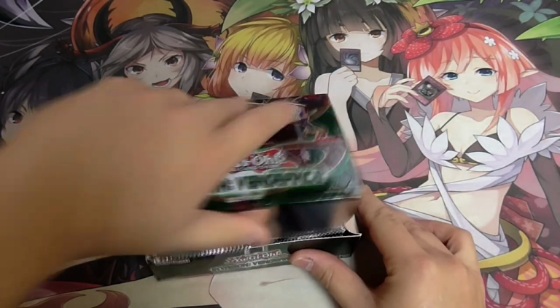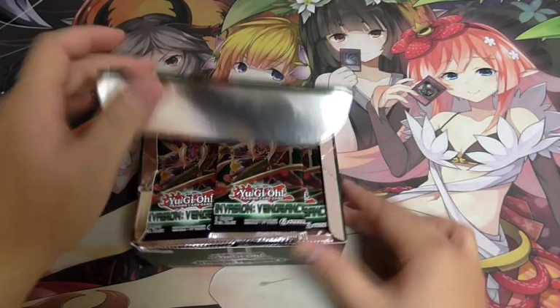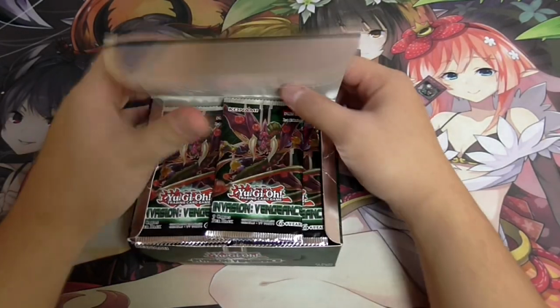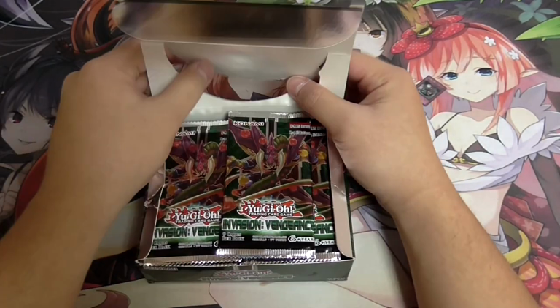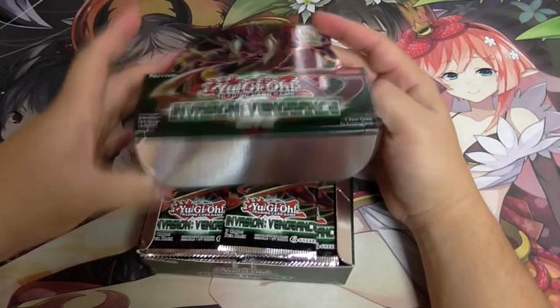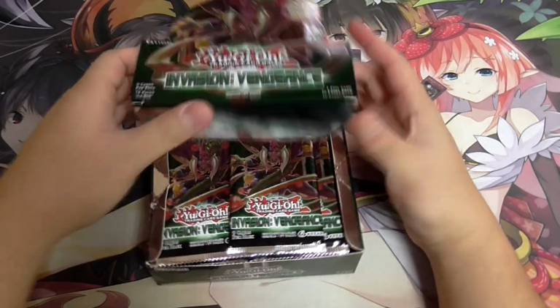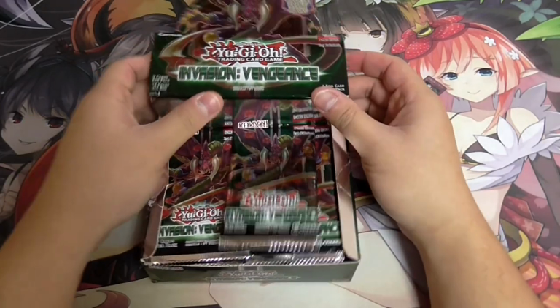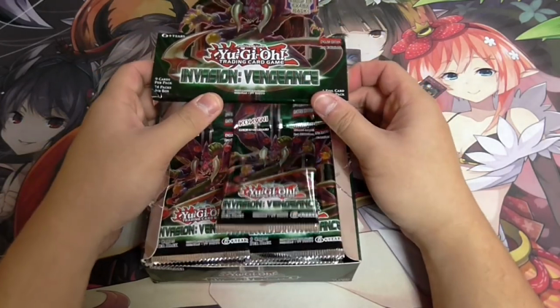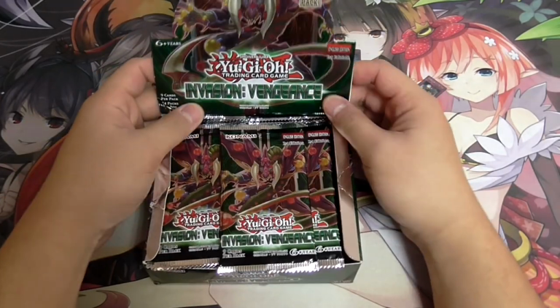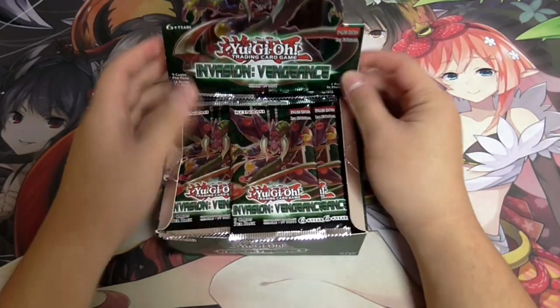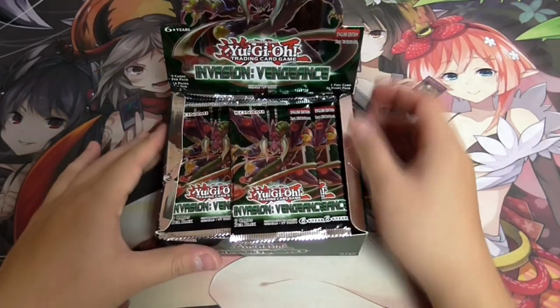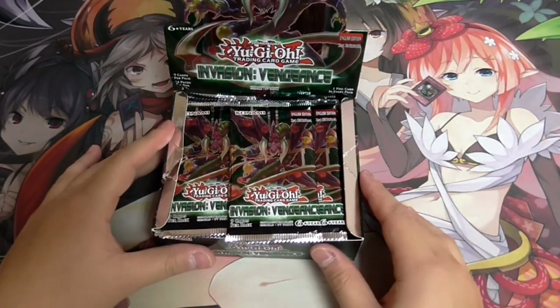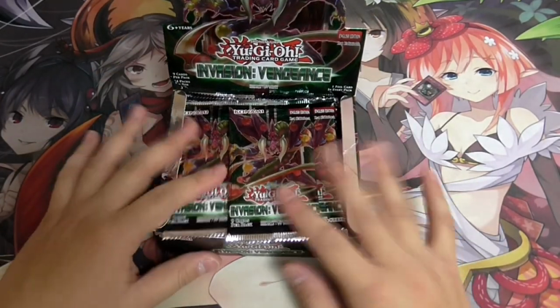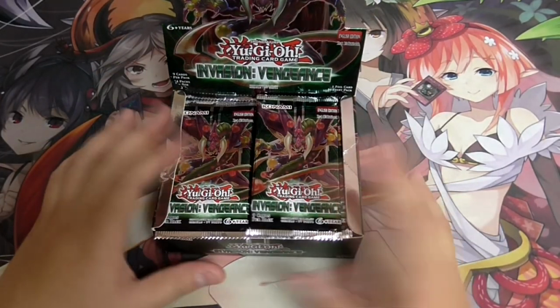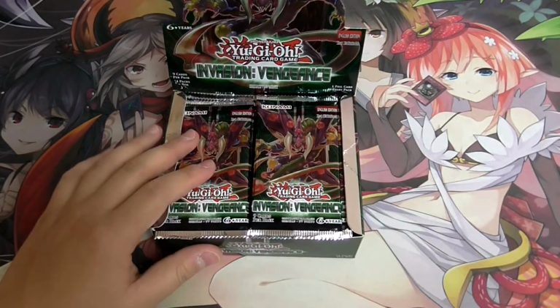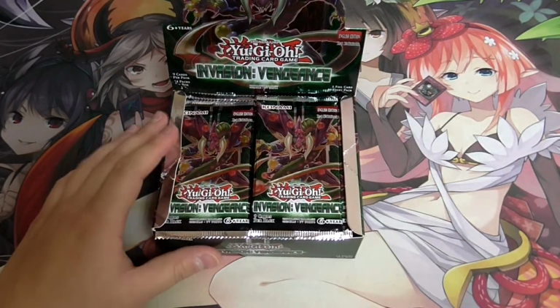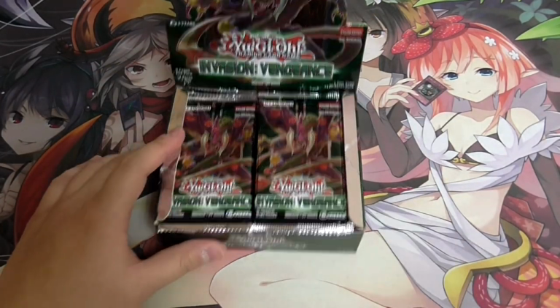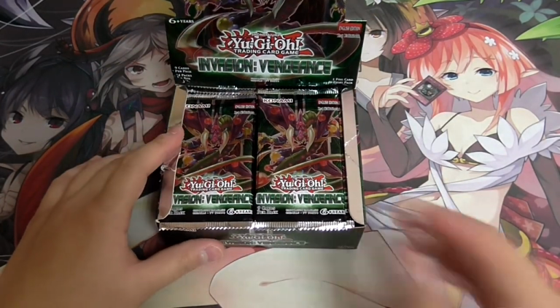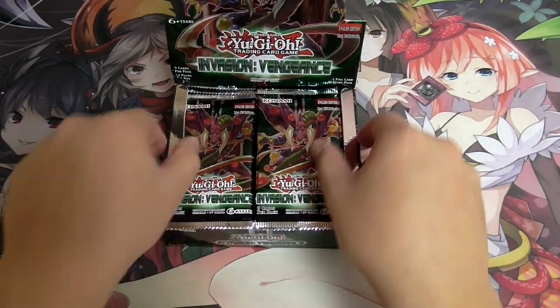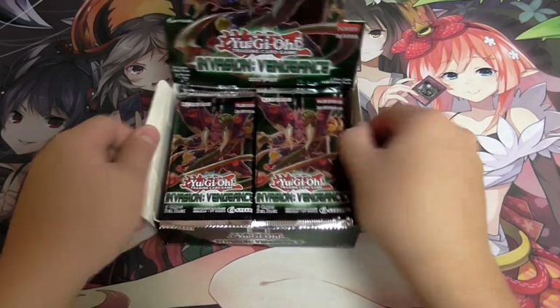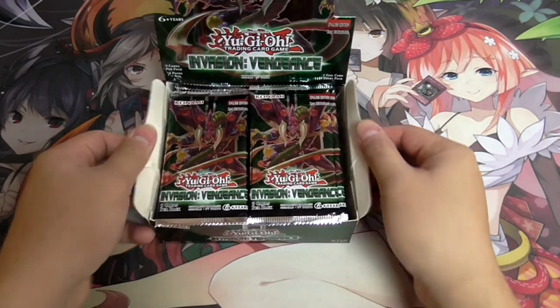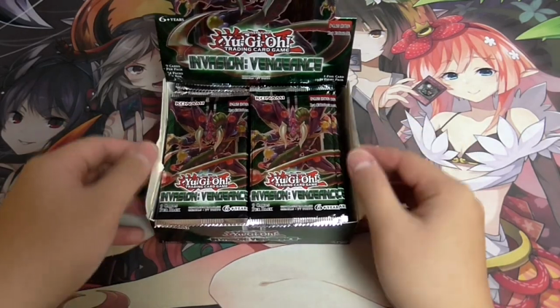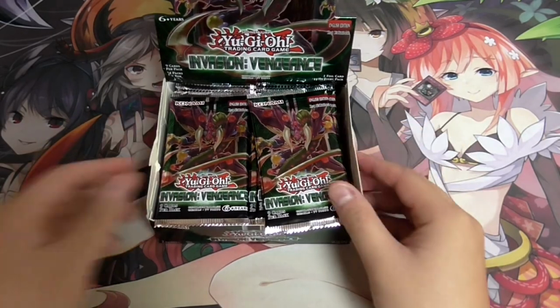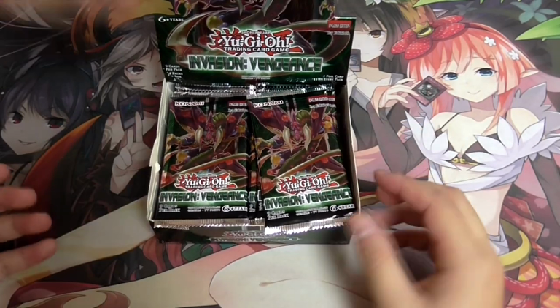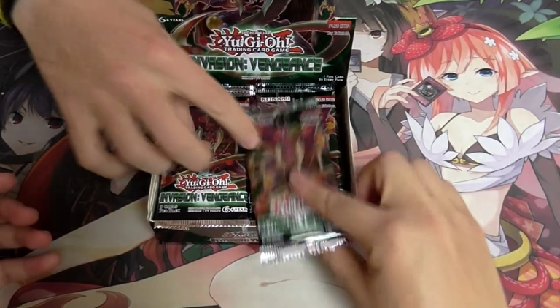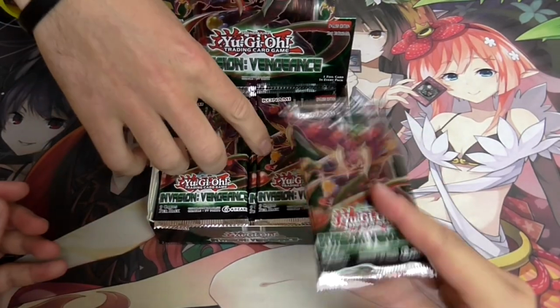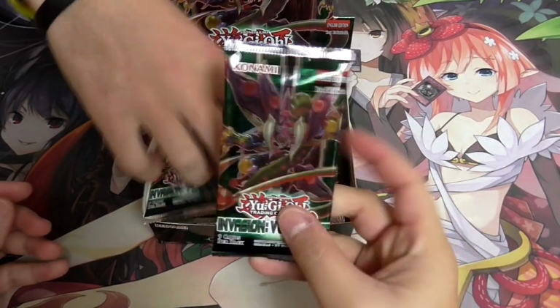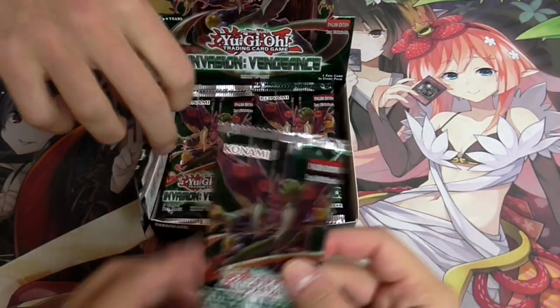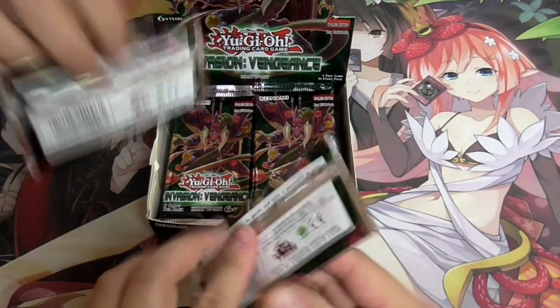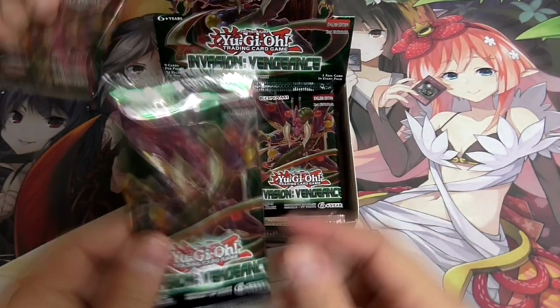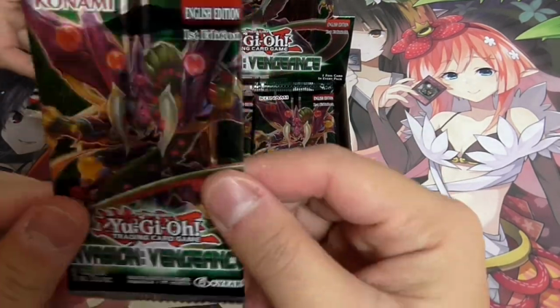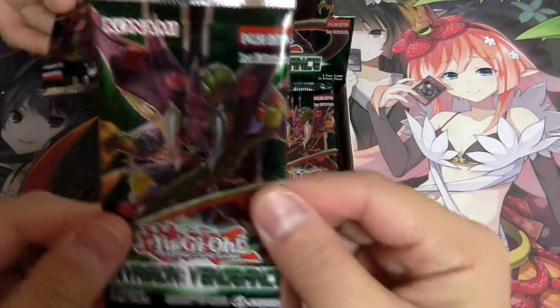The cards I'm looking forward to are probably Dimension Barrier and the Frogs, which is Star of Venom and a bunch of other cards. Who wants to help out? Let's have a look and open this first pack.